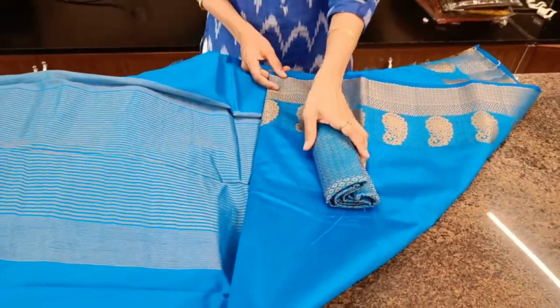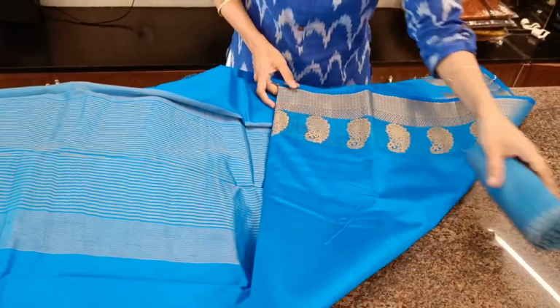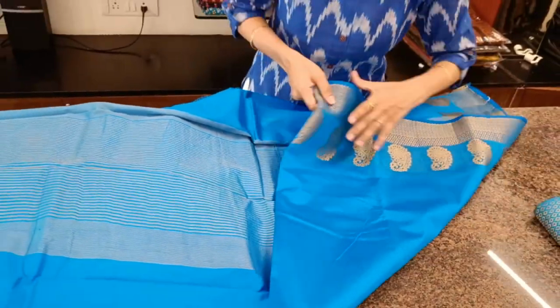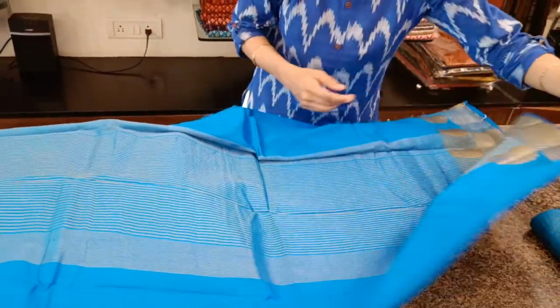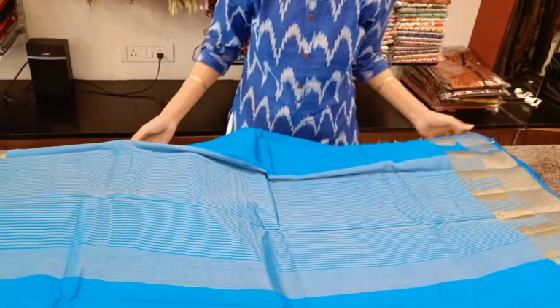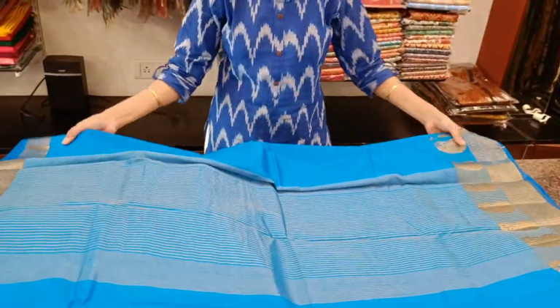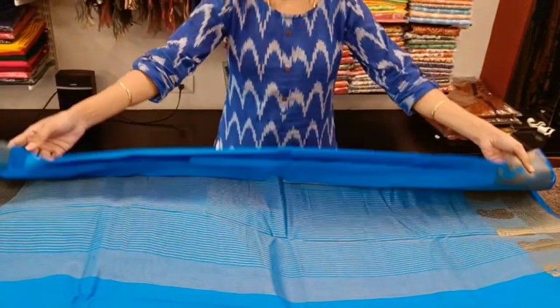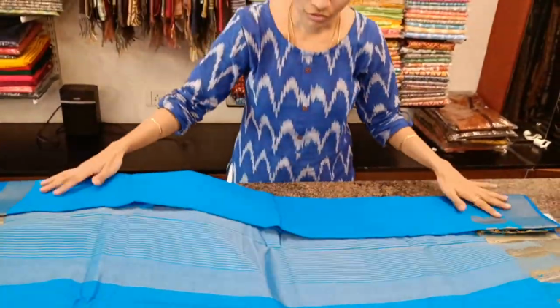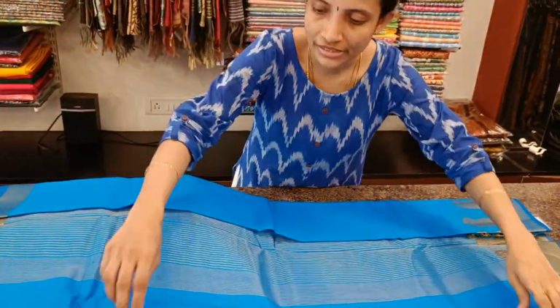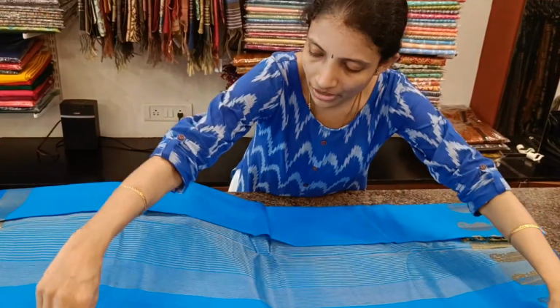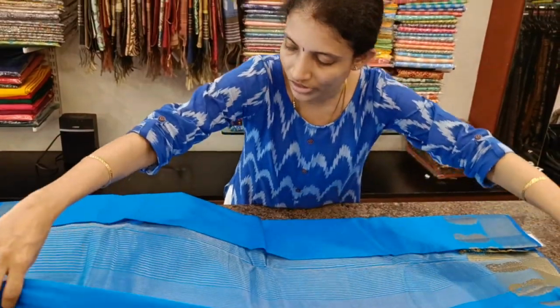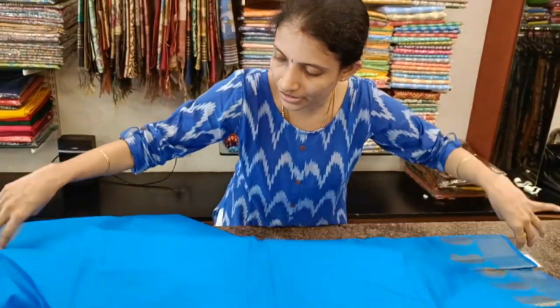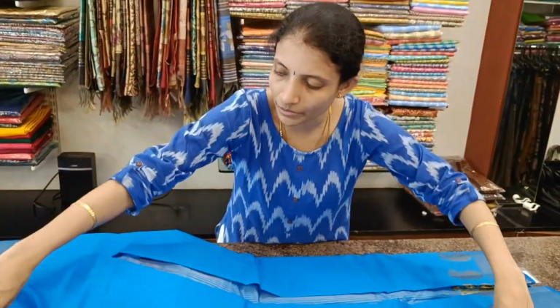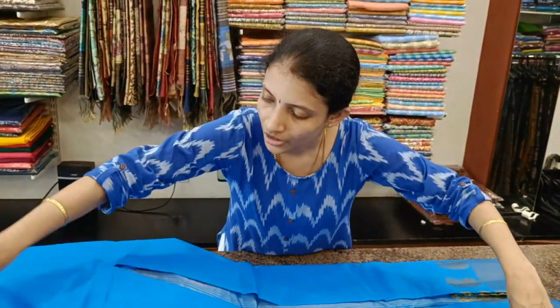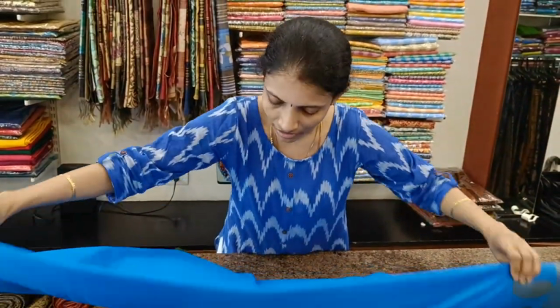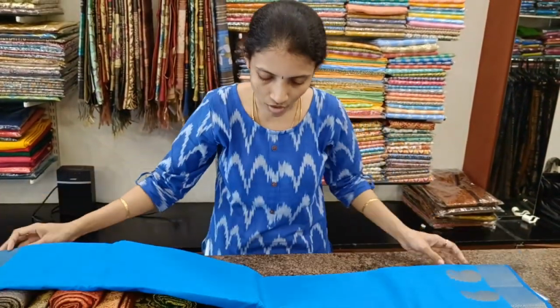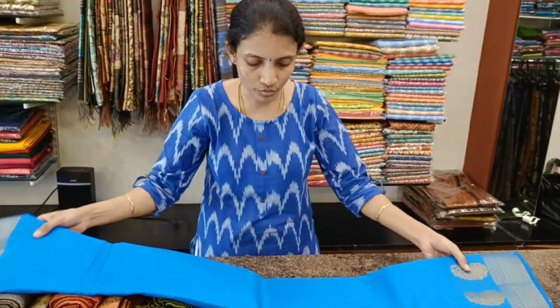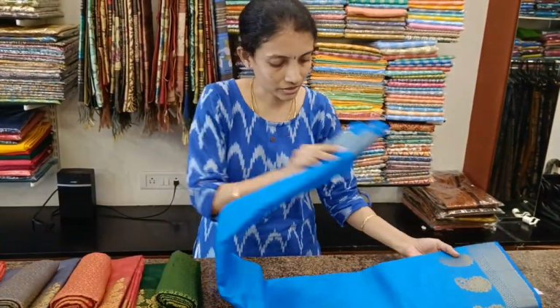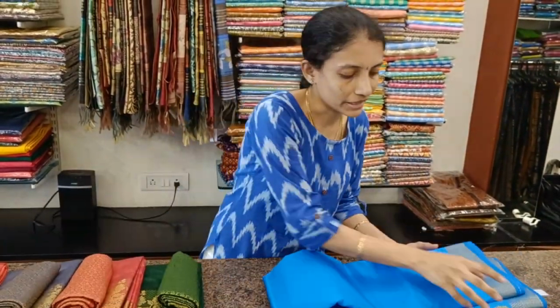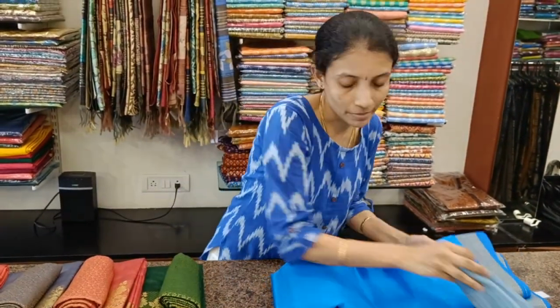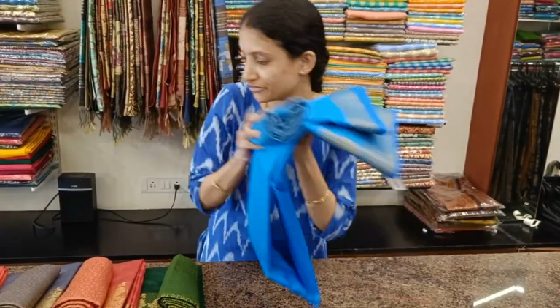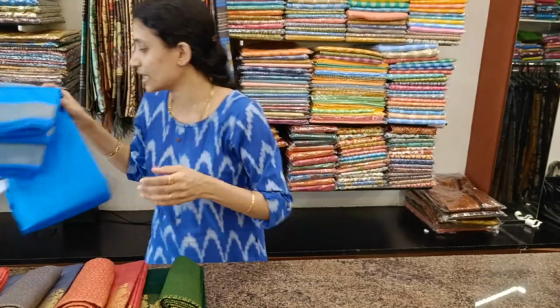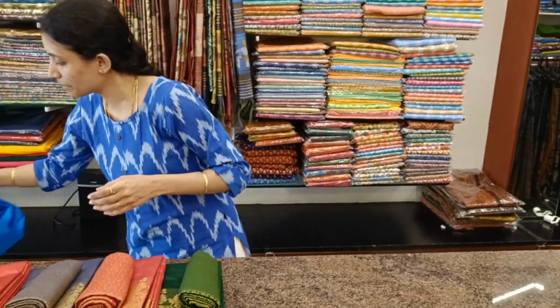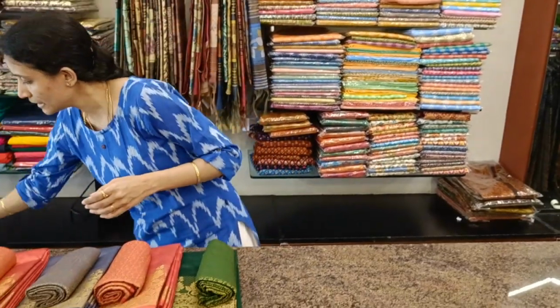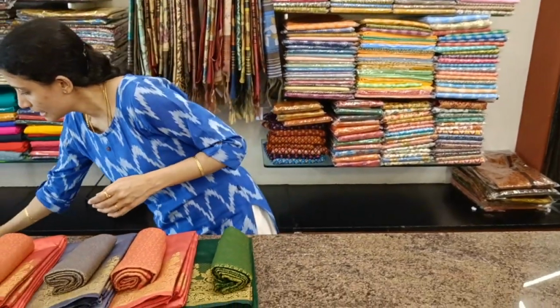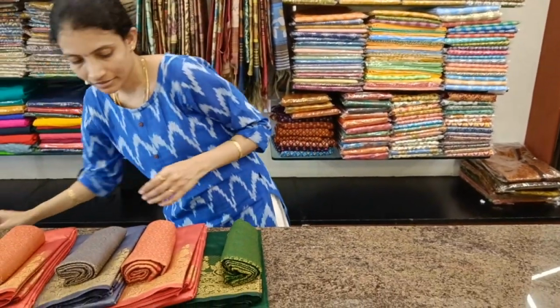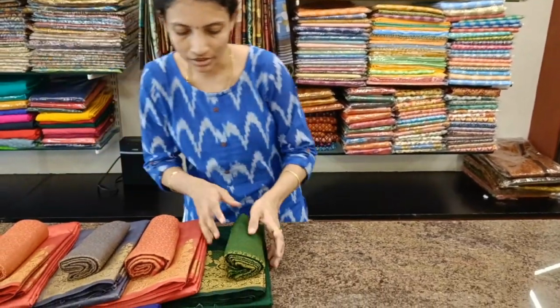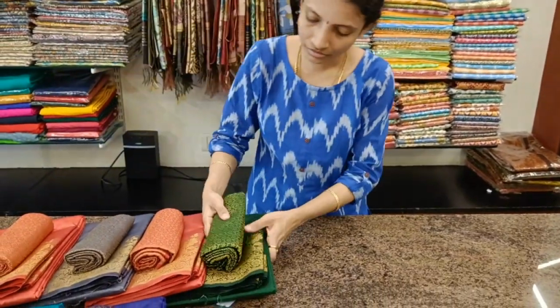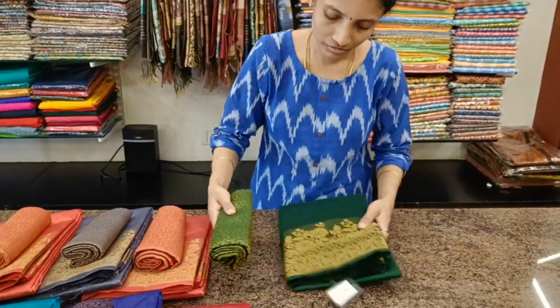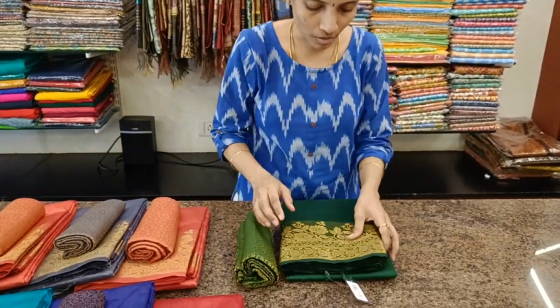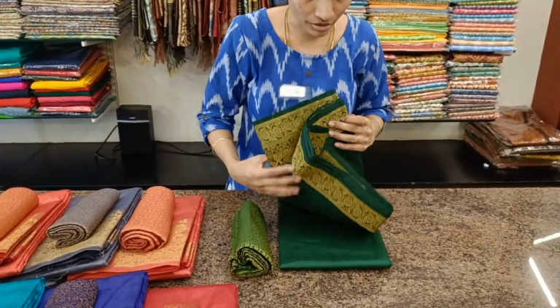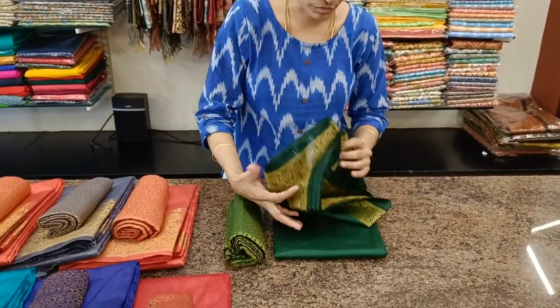All these can be normally washed. For any silk fabric or semi silk fabric, you can wash it with mild shampoo for the first time separately, and then you can do a normal wash afterwards.